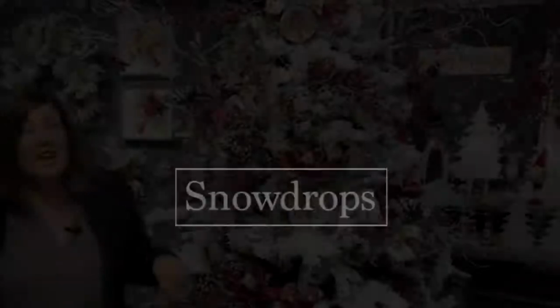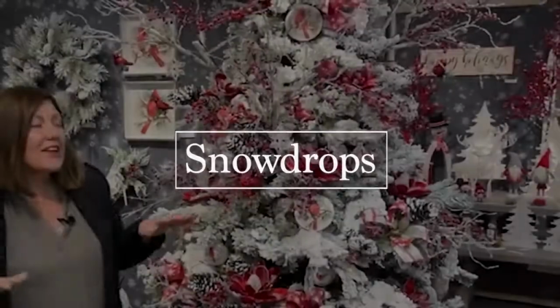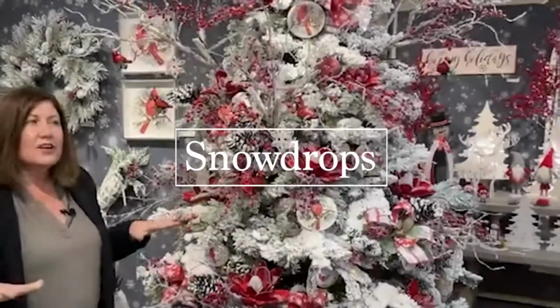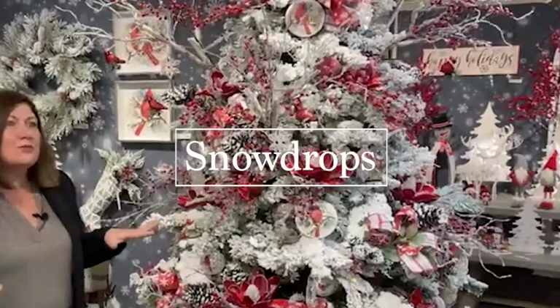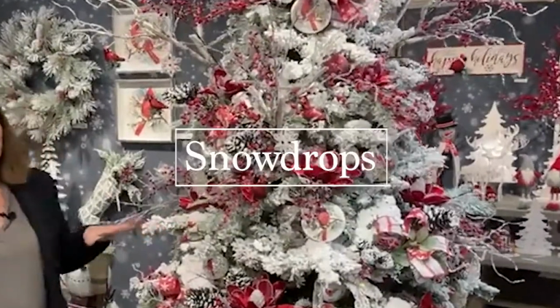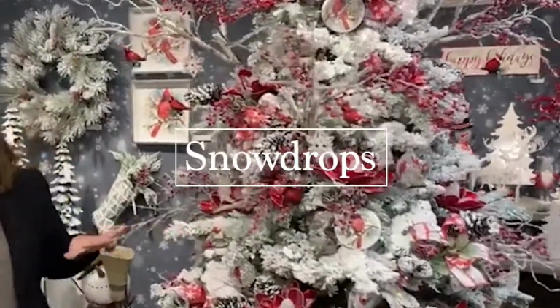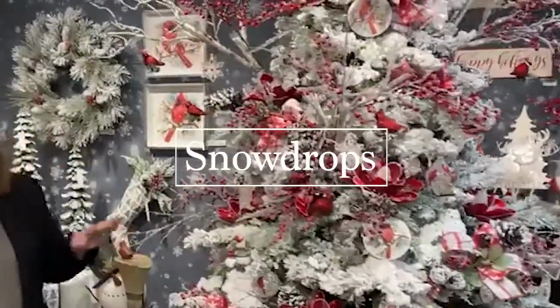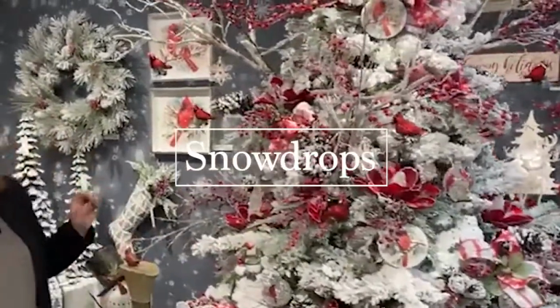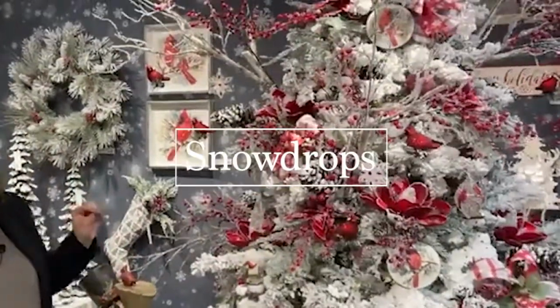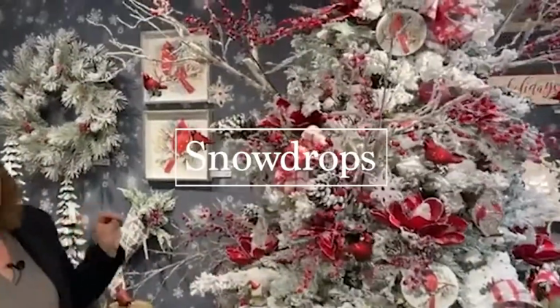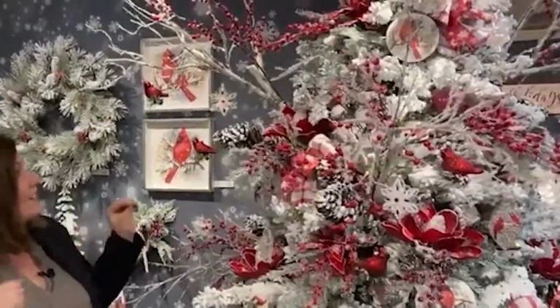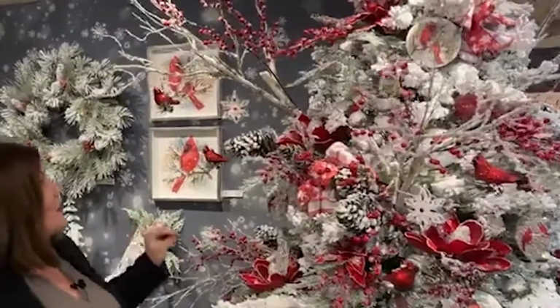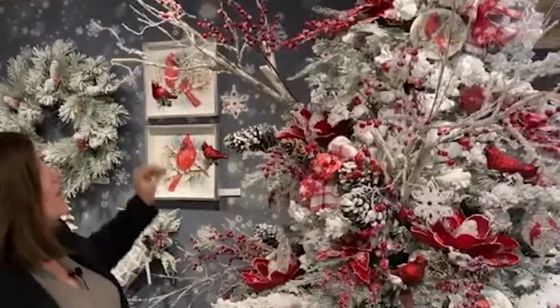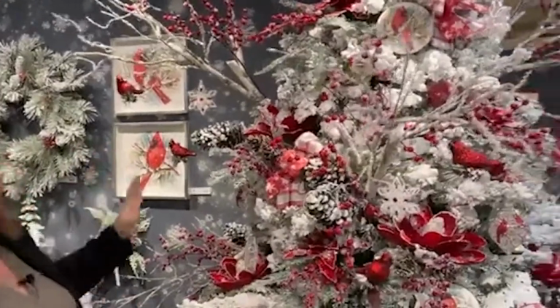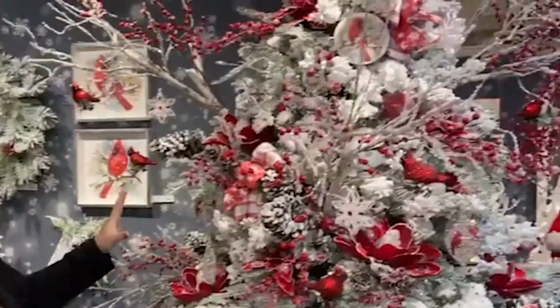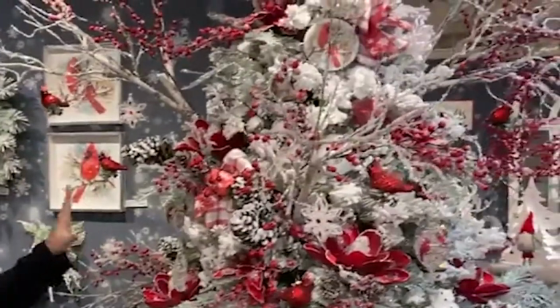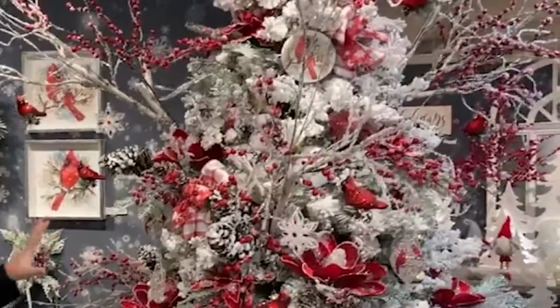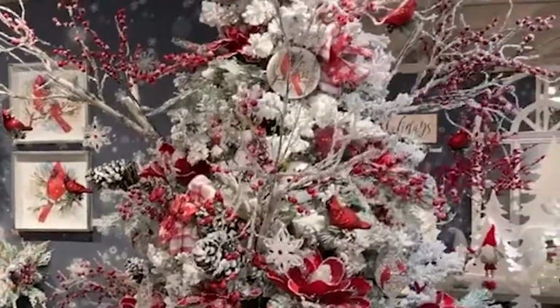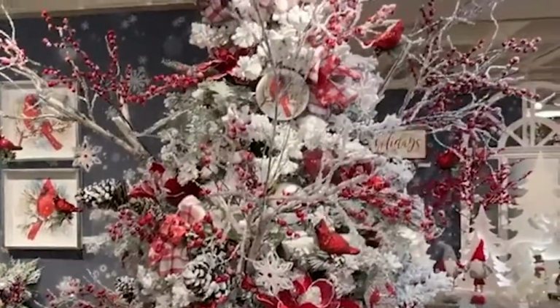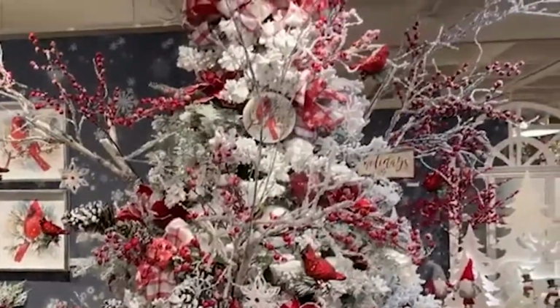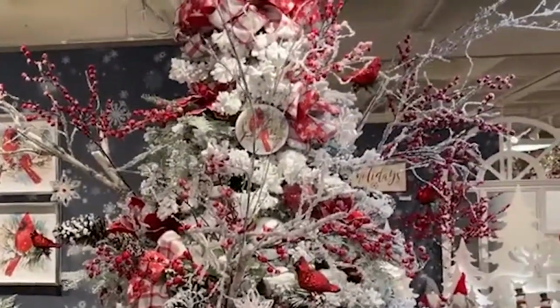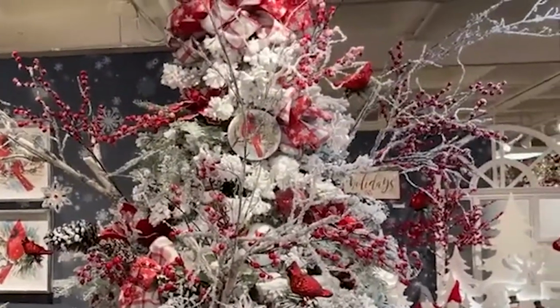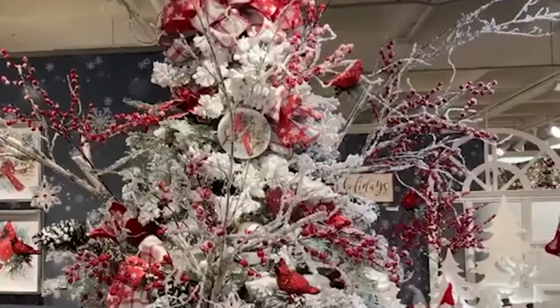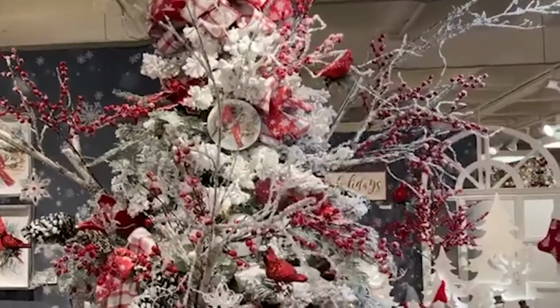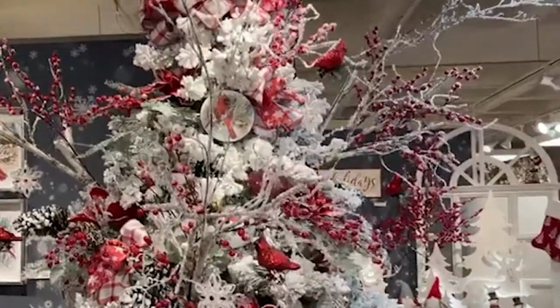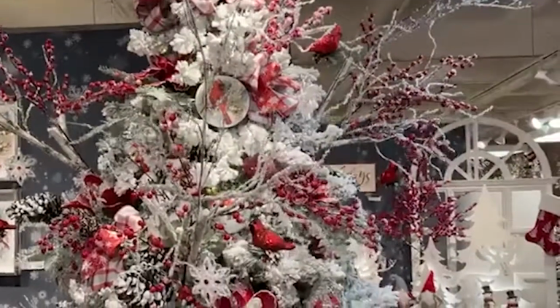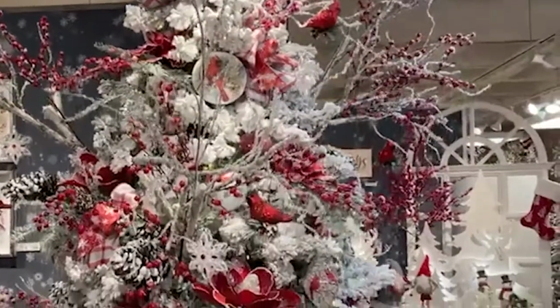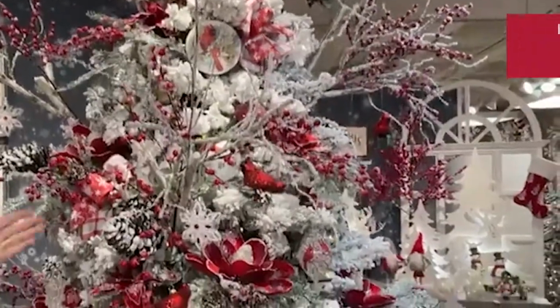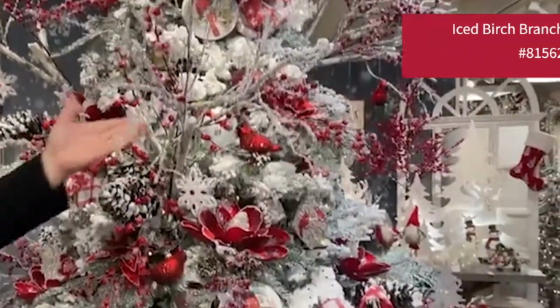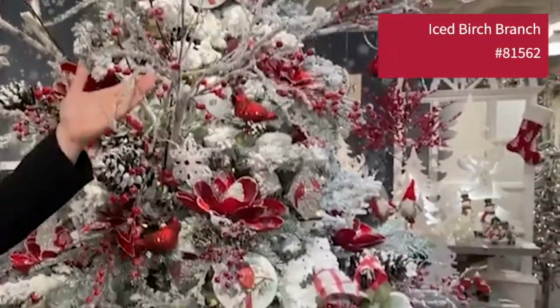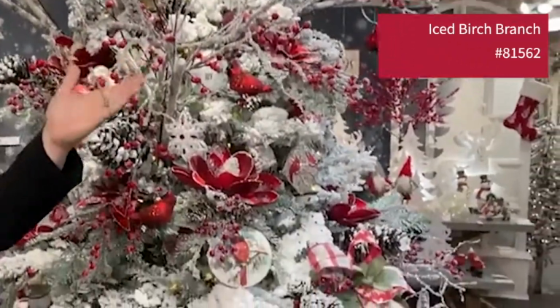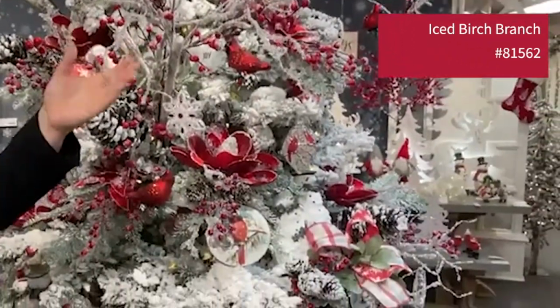Think about snowdrops when you think about snow — icy cold white snow. This is our designer tree from Snowdrops. The first thing you're going to notice is the white fox tree and then all of the branches covered with ice. Isn't that beautiful?